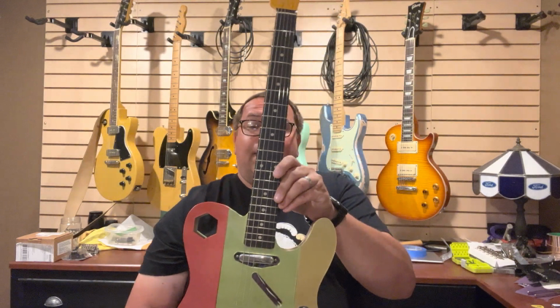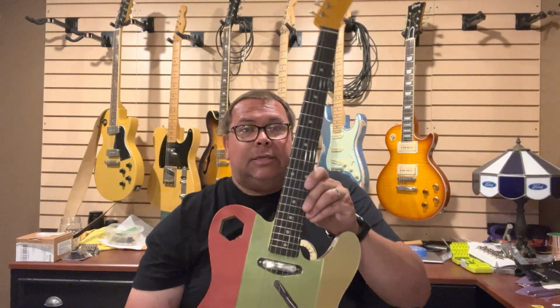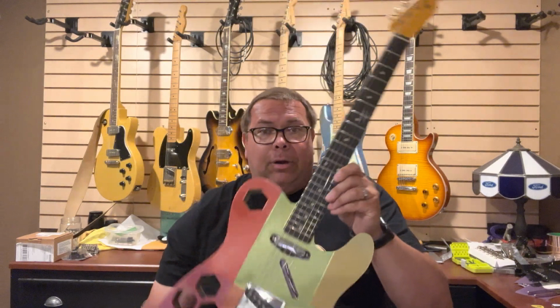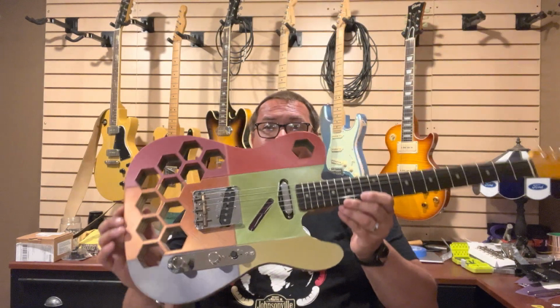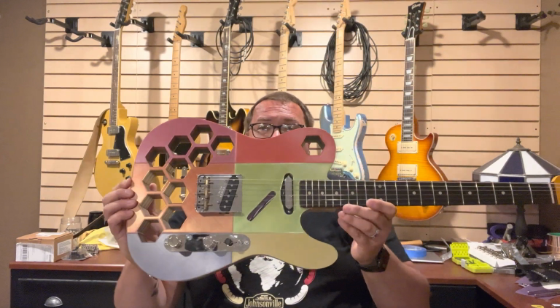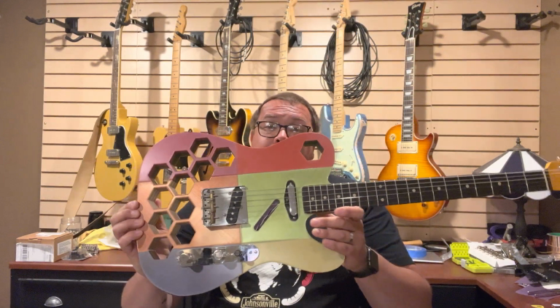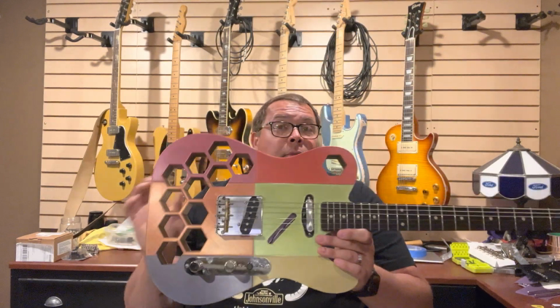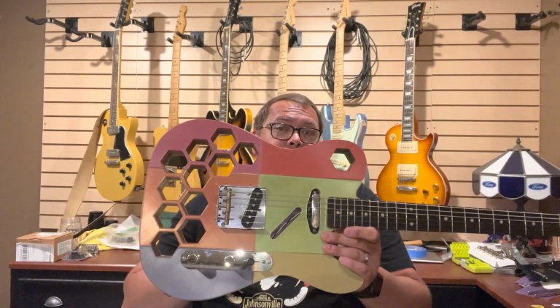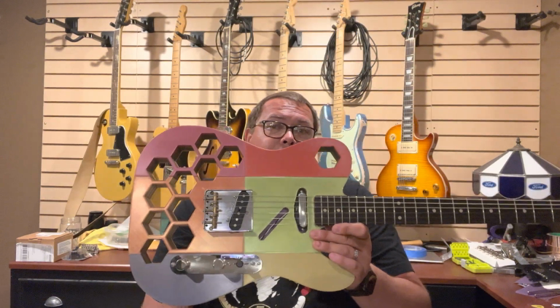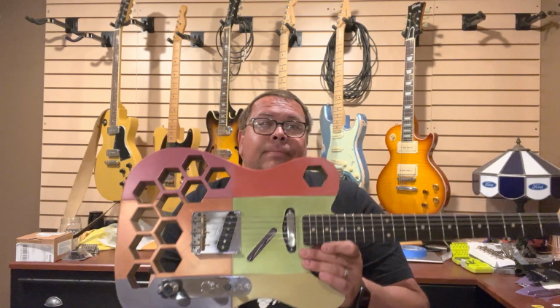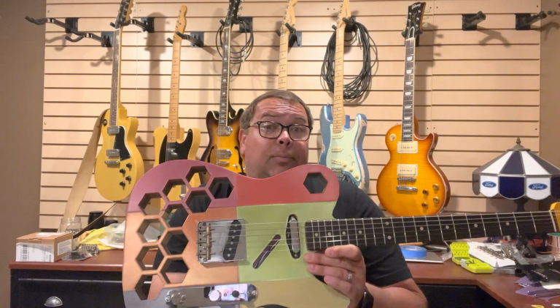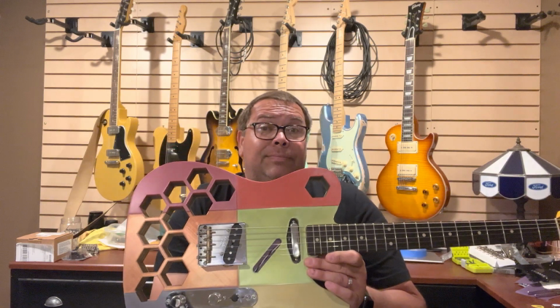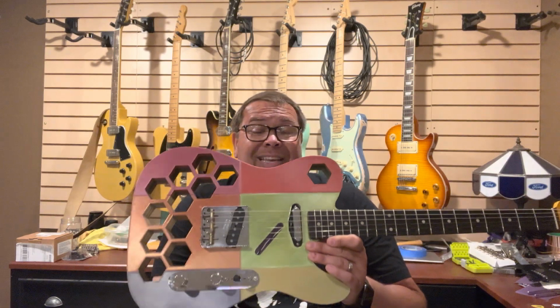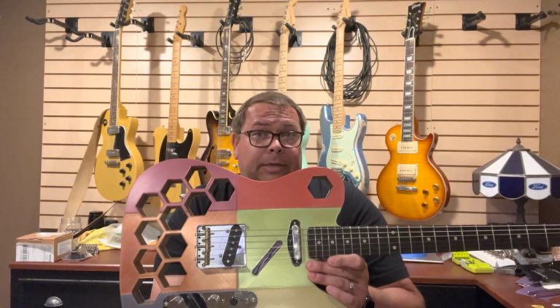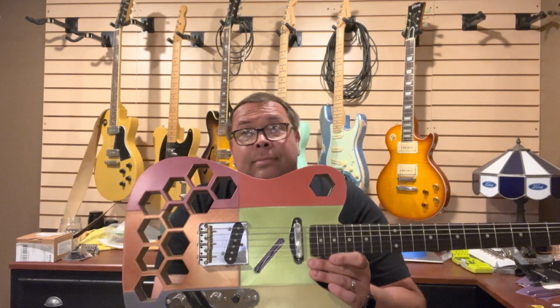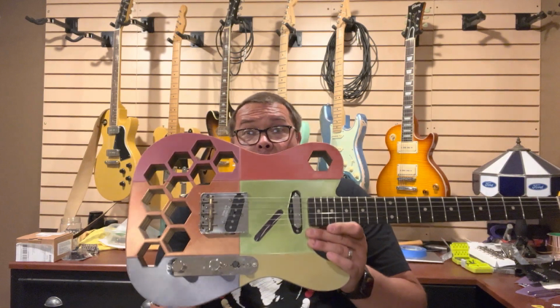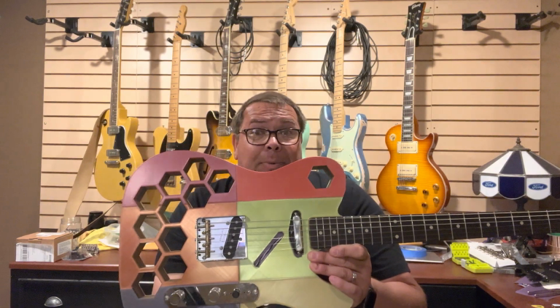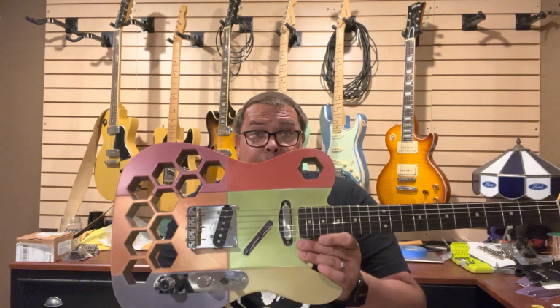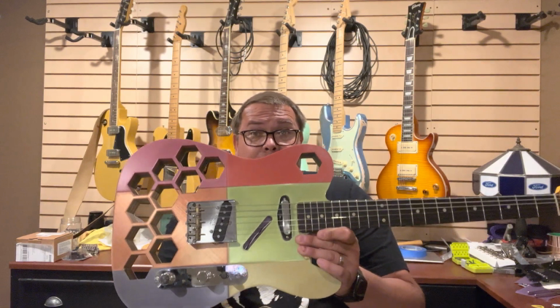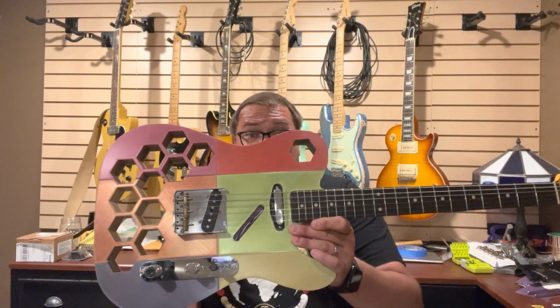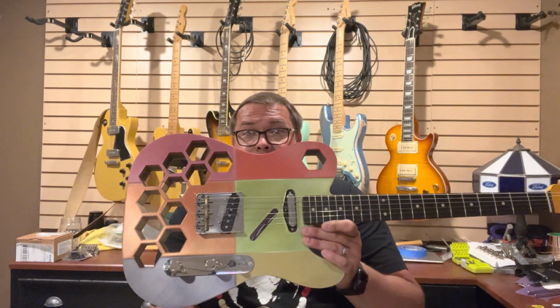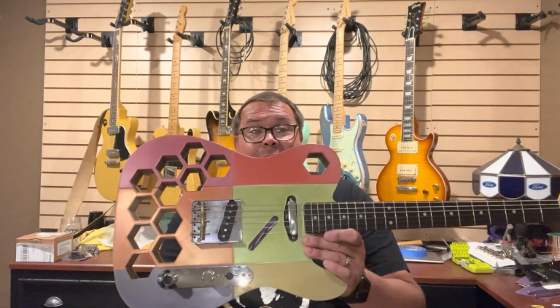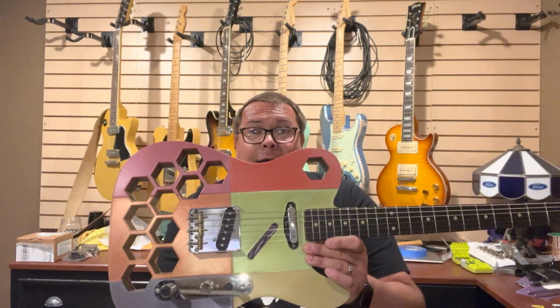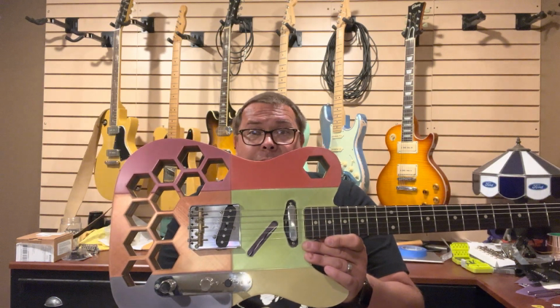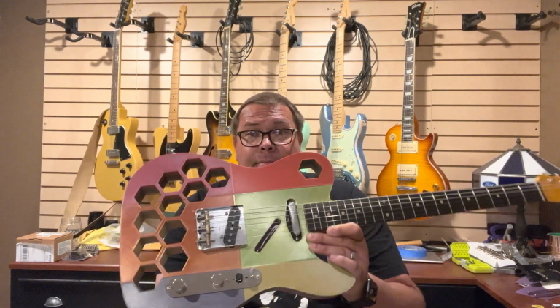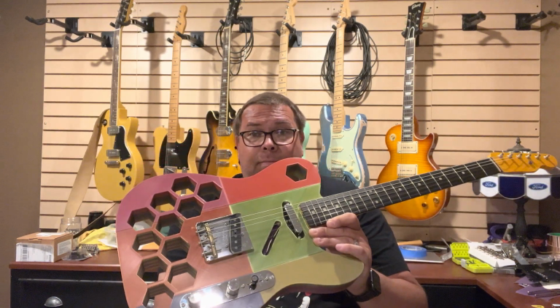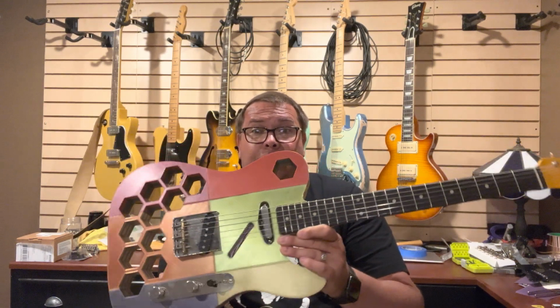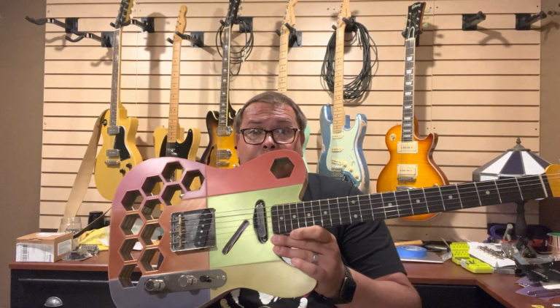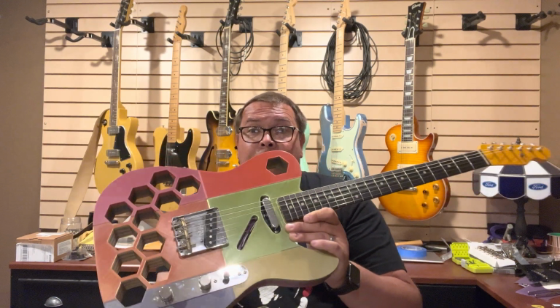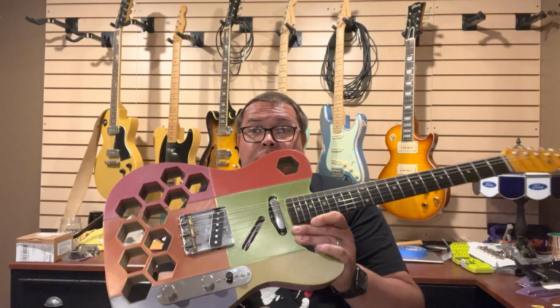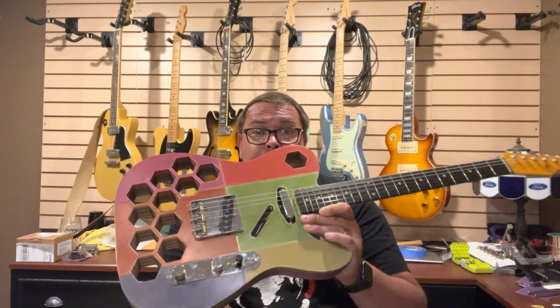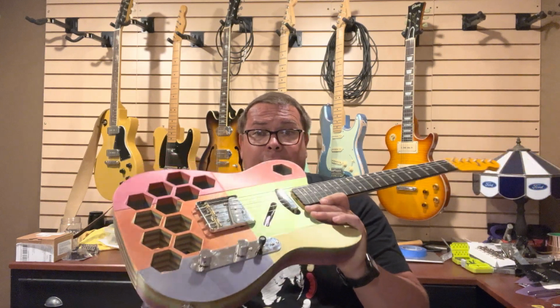But I'm going to tell you there are some faults with this thing that I'm still working on. Number one, it's light. Under 6 pounds complete — it is 5.9 pounds with neck, strings, everything.